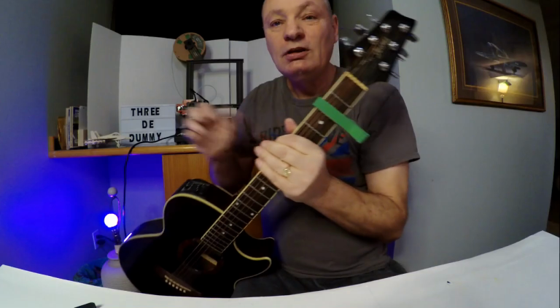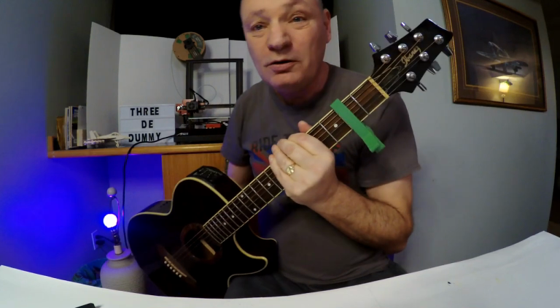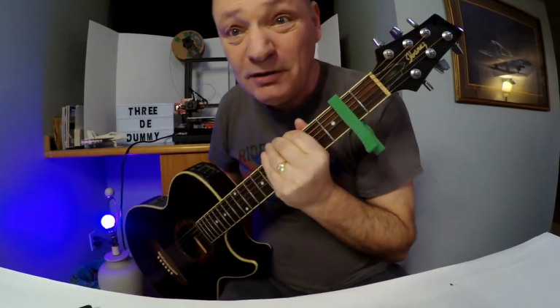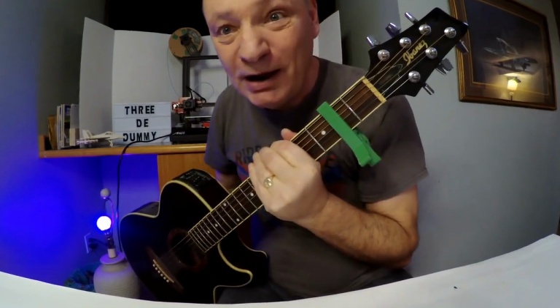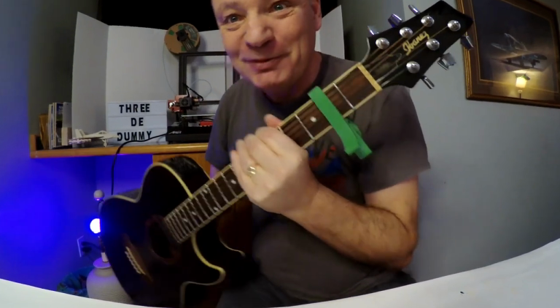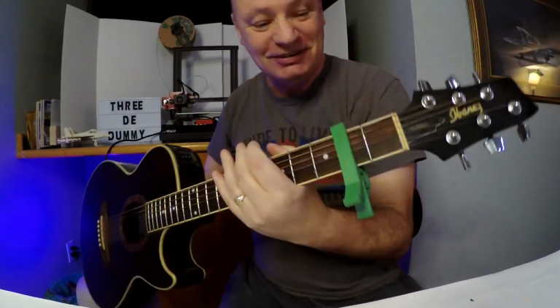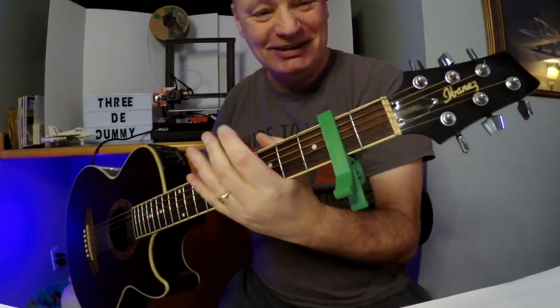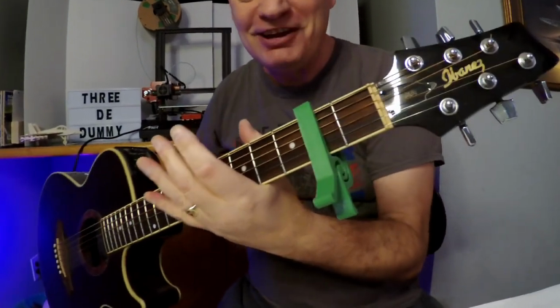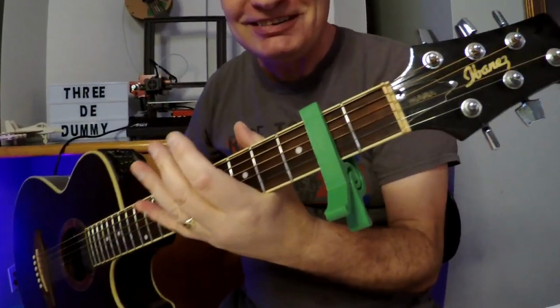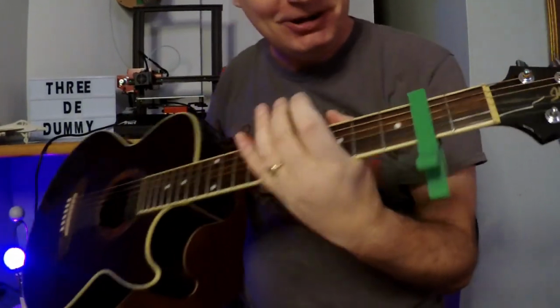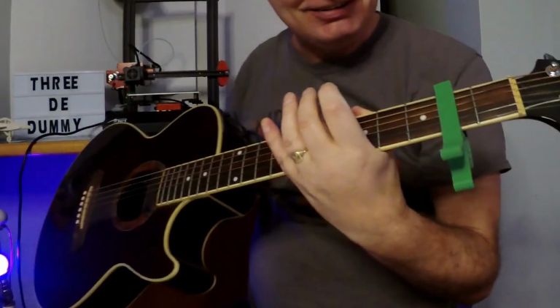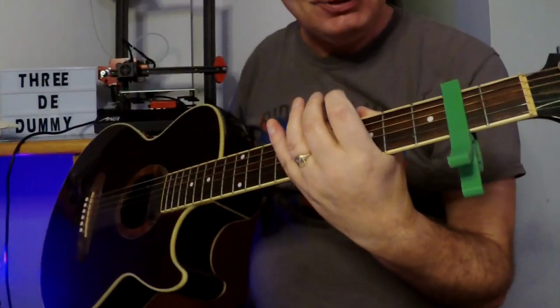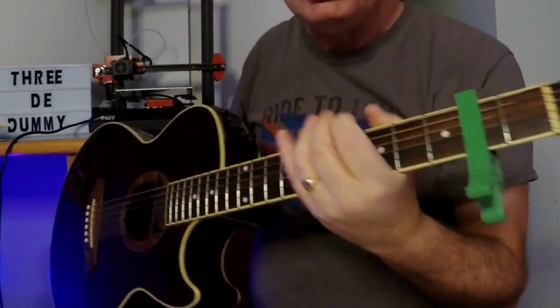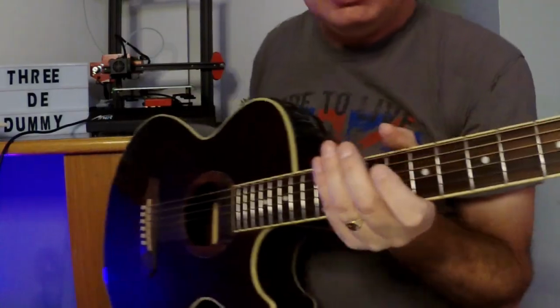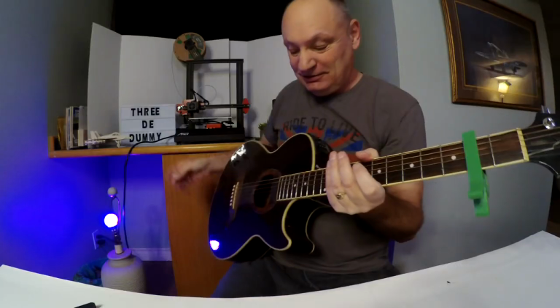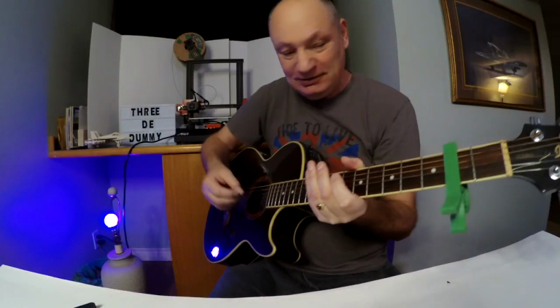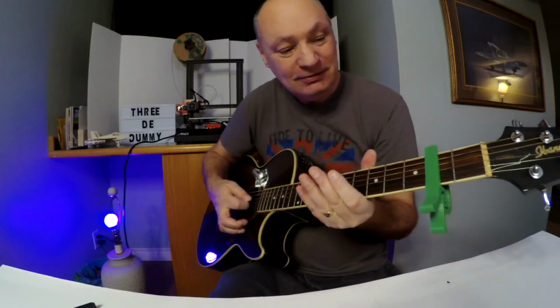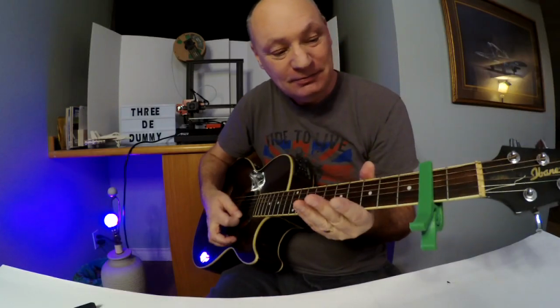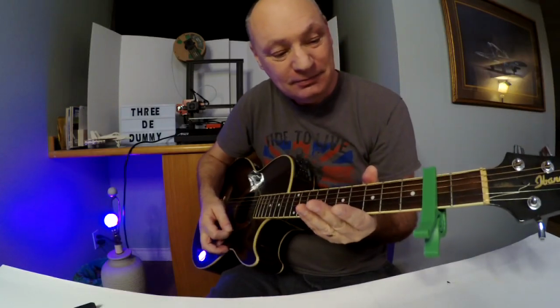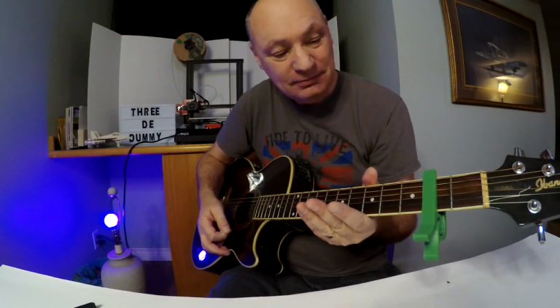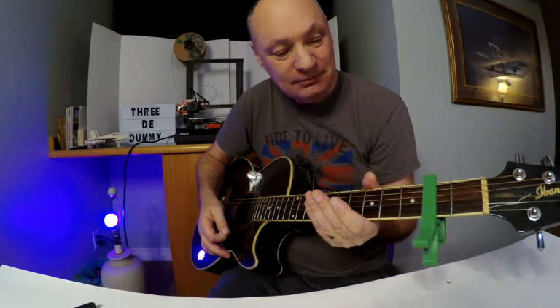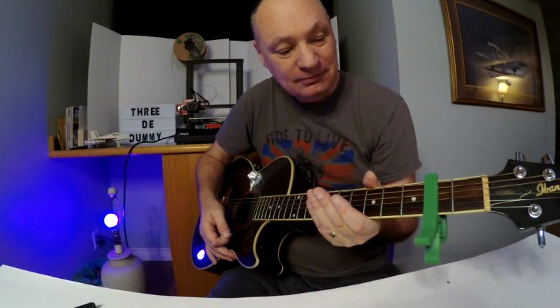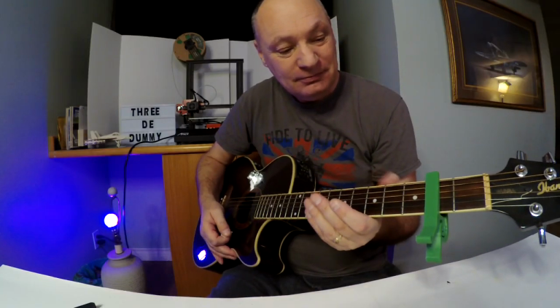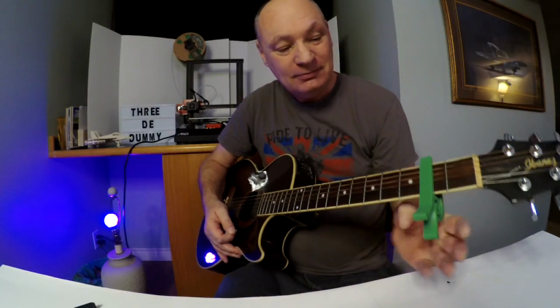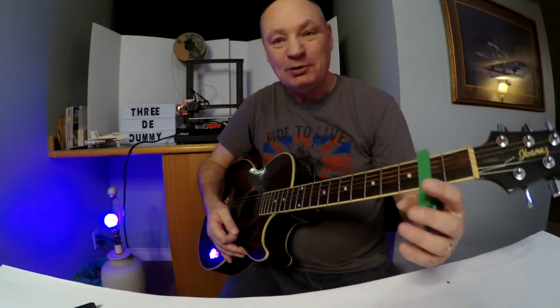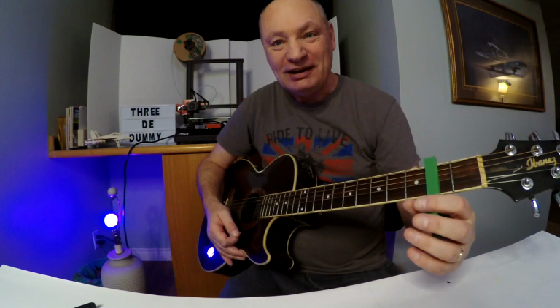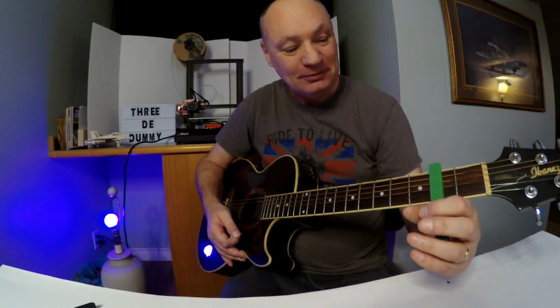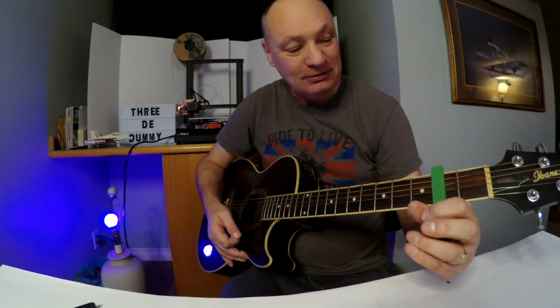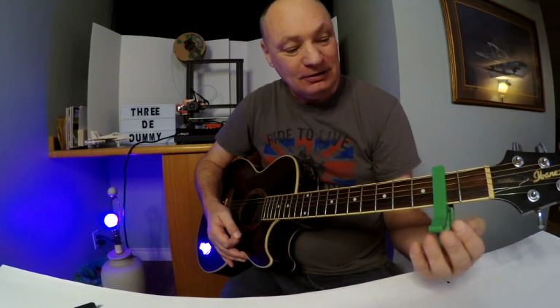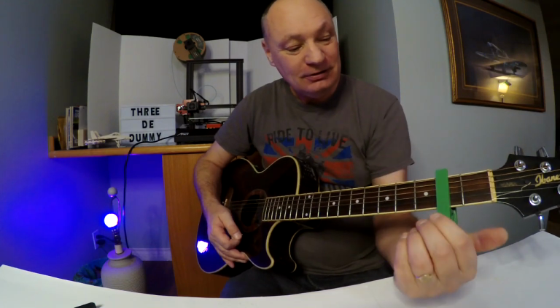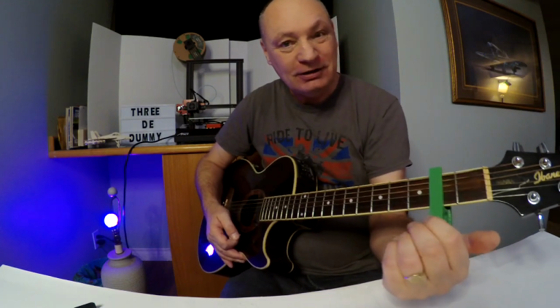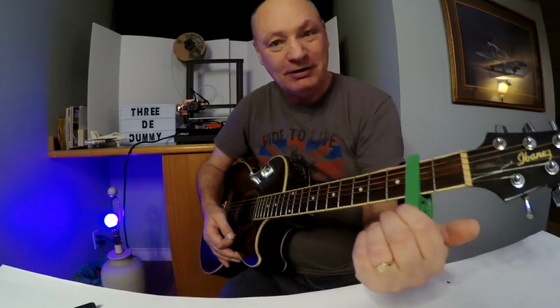A bit of a wow moment. It actually fits. It works. Well, it goes on. Might be upside down. Let's try it the other way around.